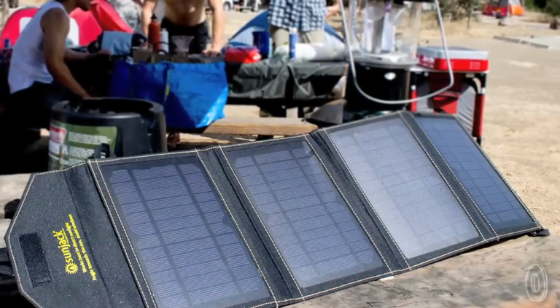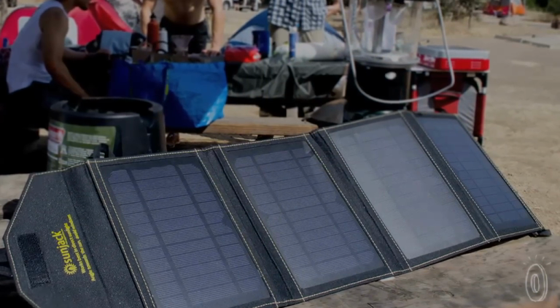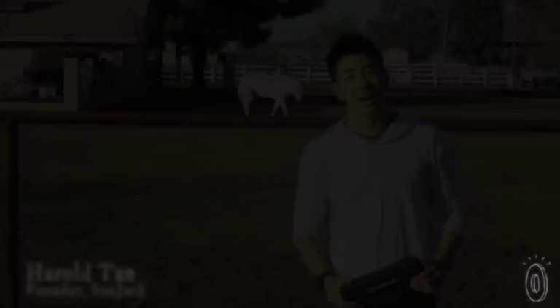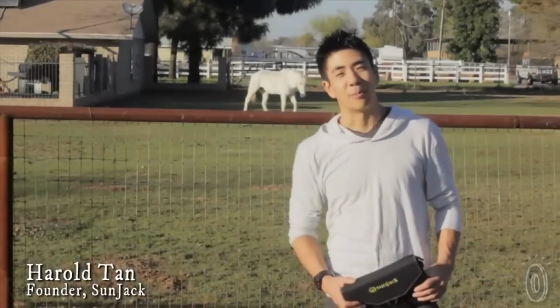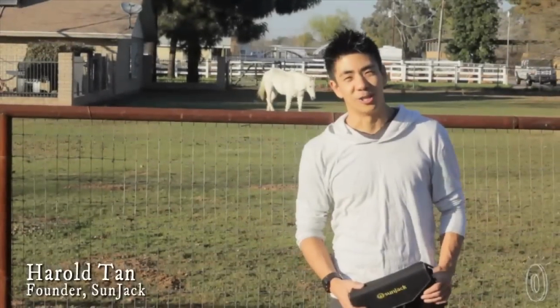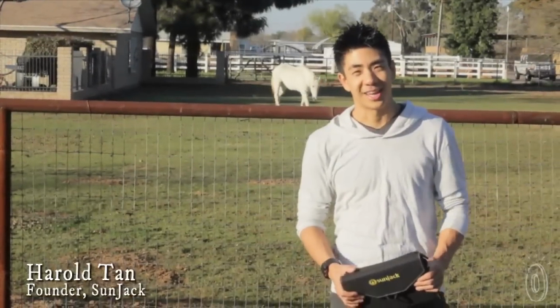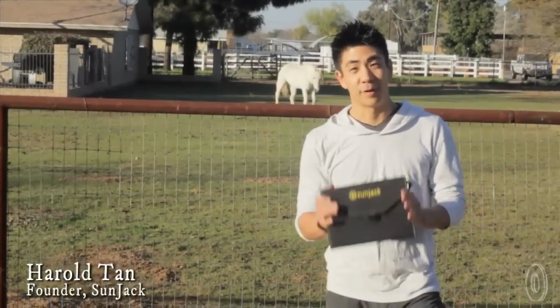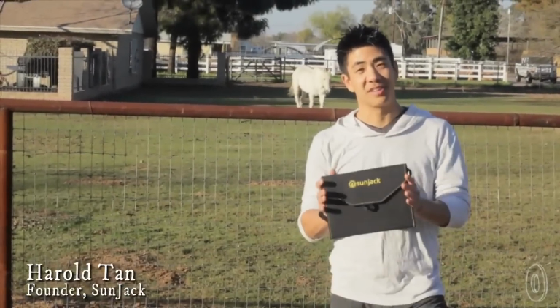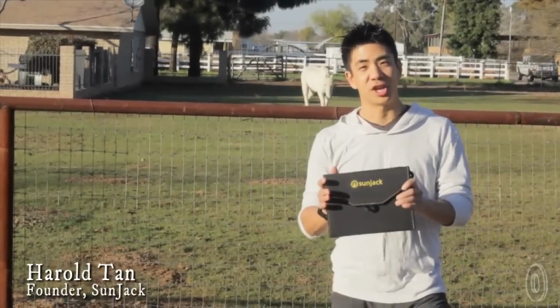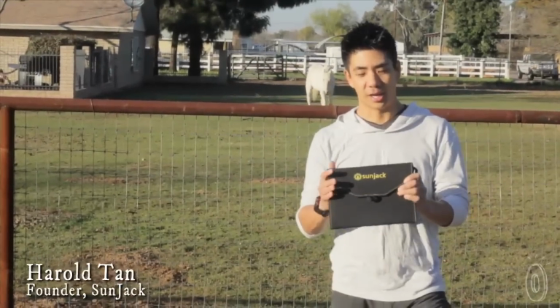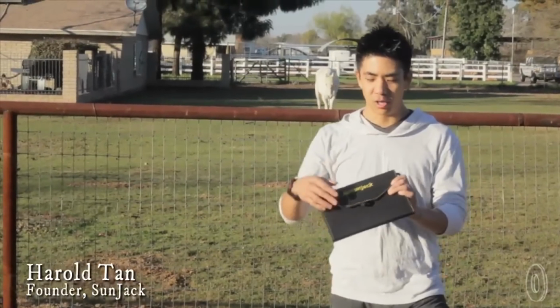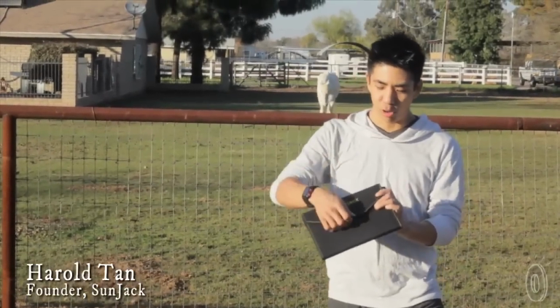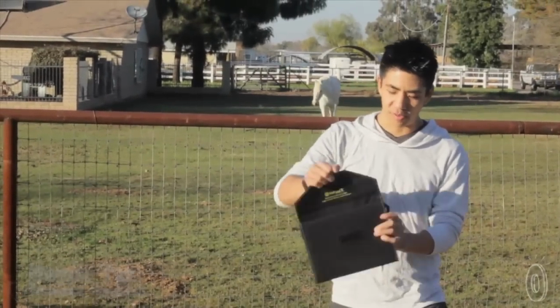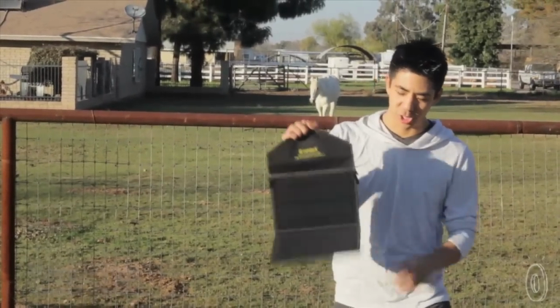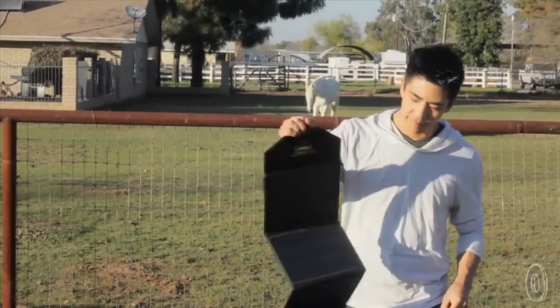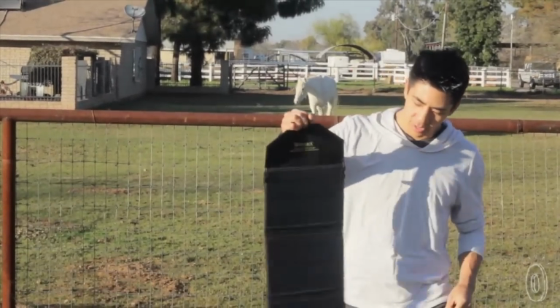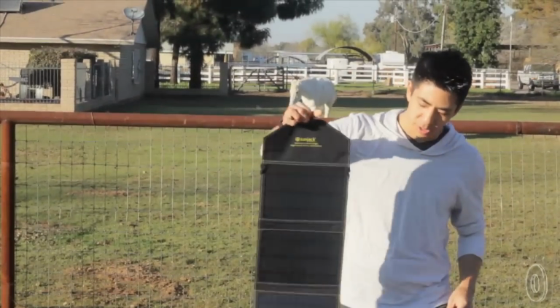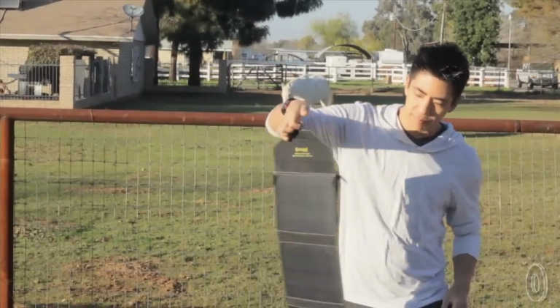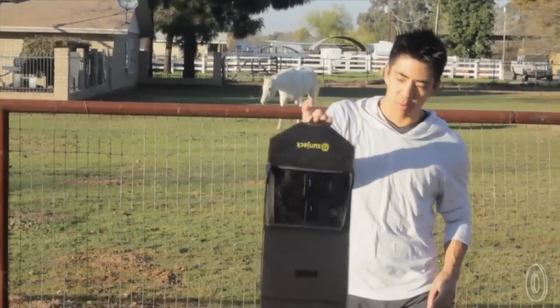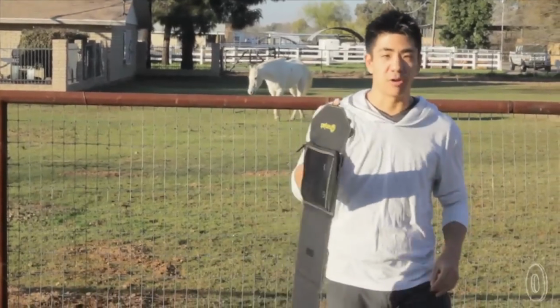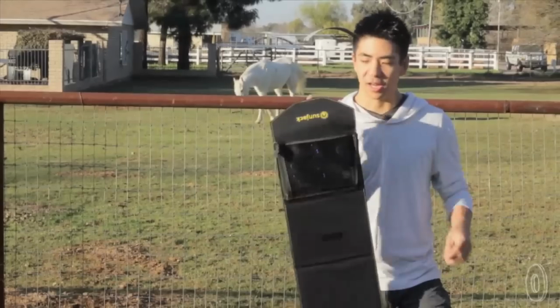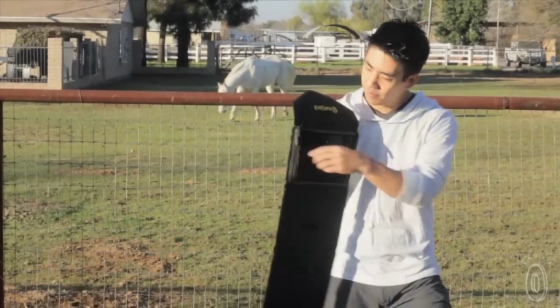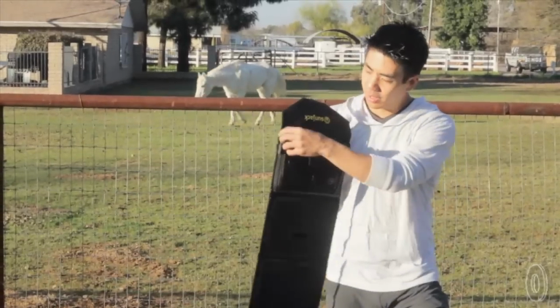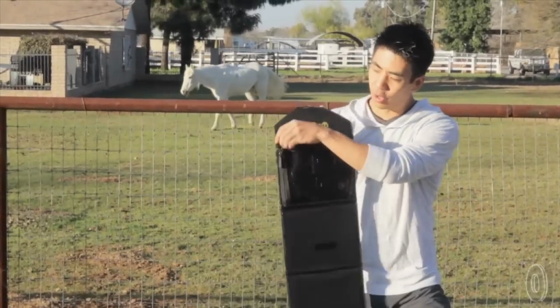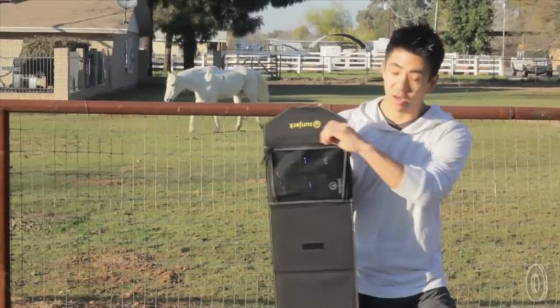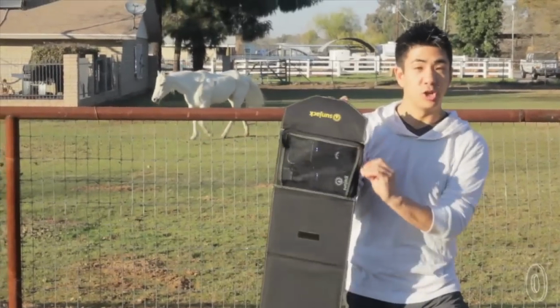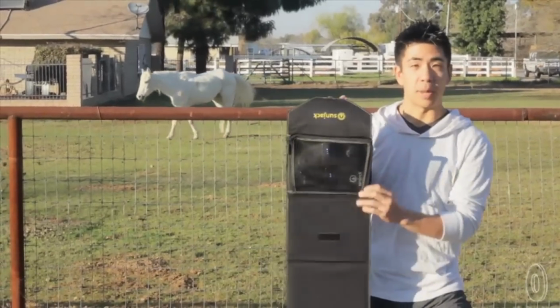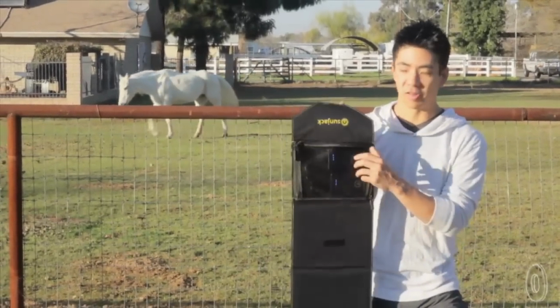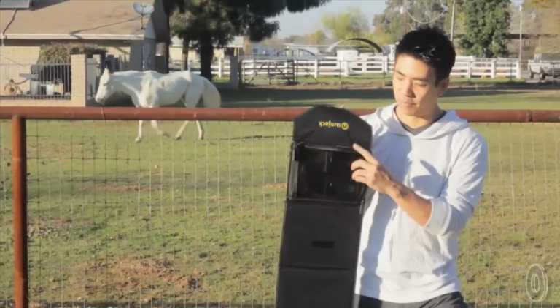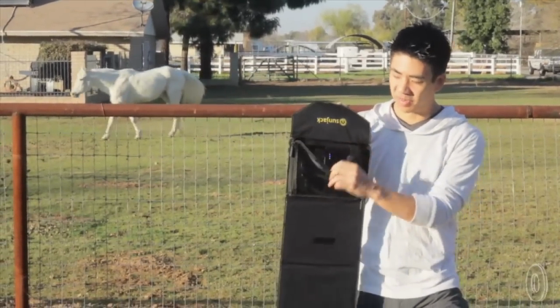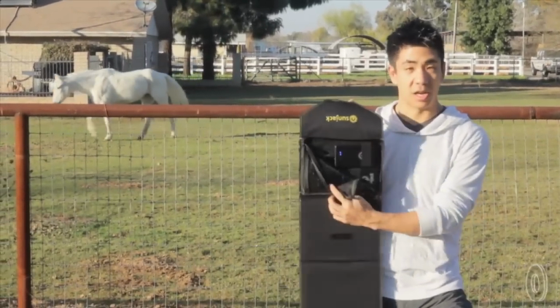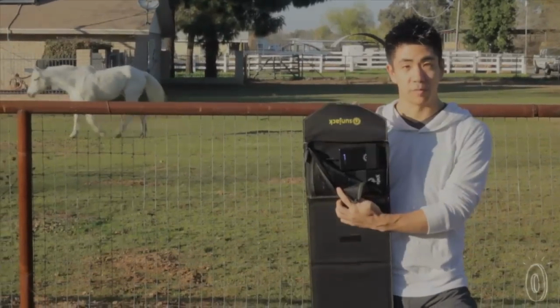Hi, I'm Harold, and I developed SunJack, a rugged, portable solar charger, complete with battery packs that can hold enough juice to power your smartphone several times over.